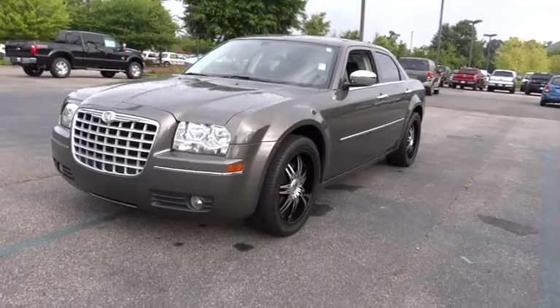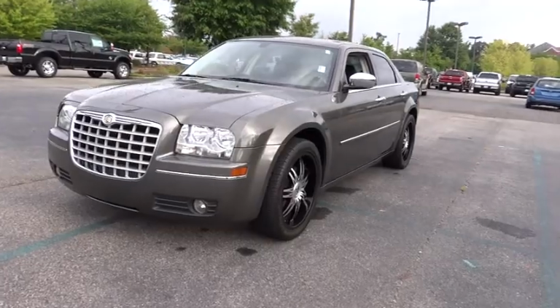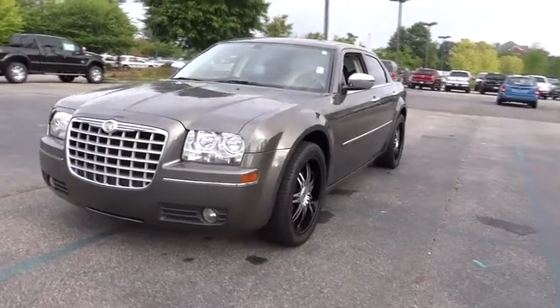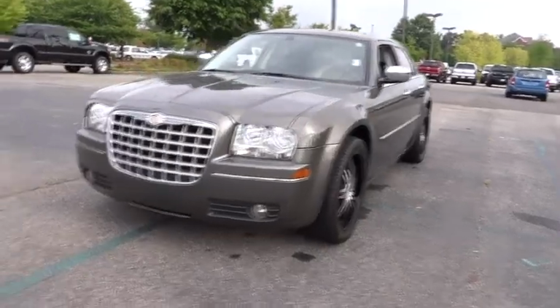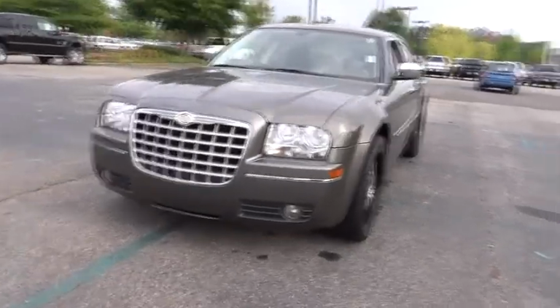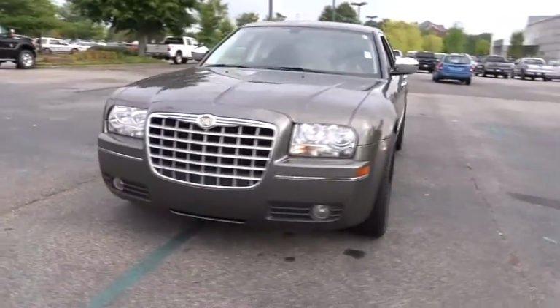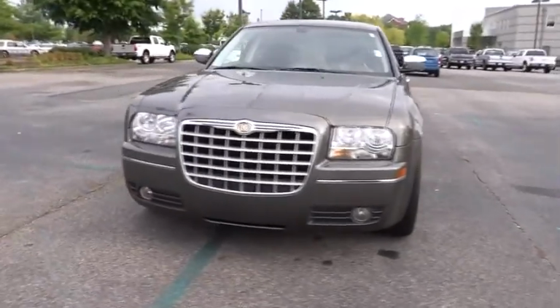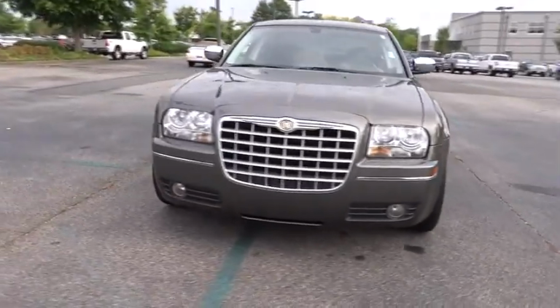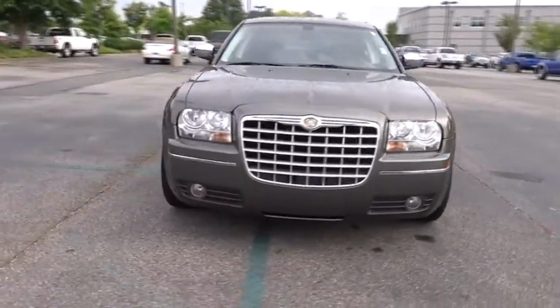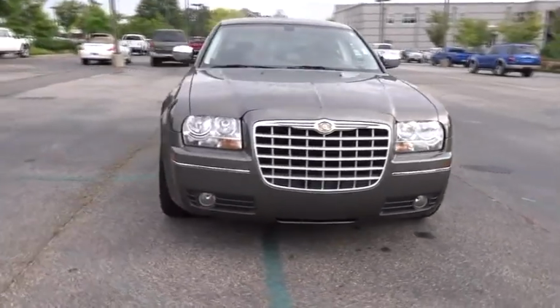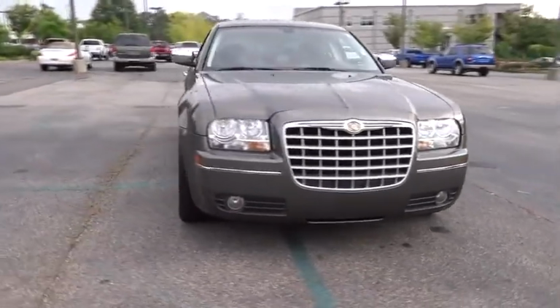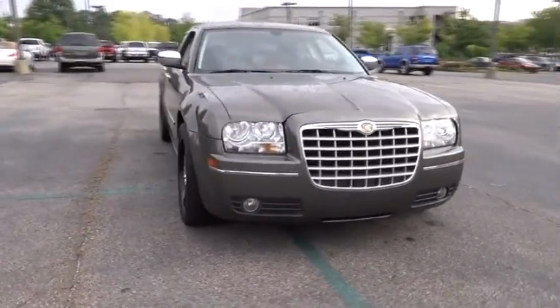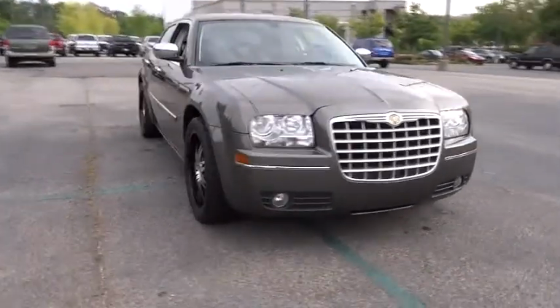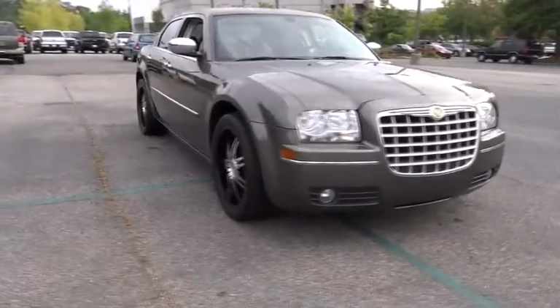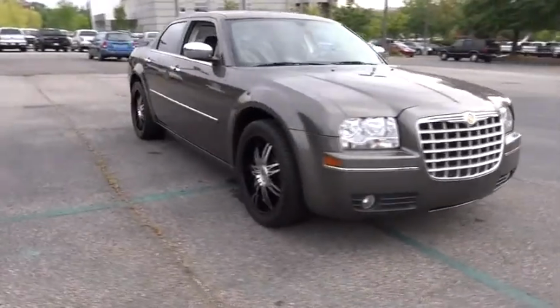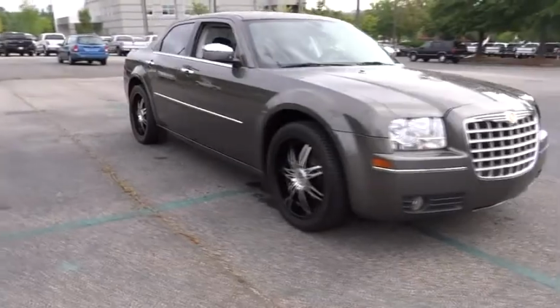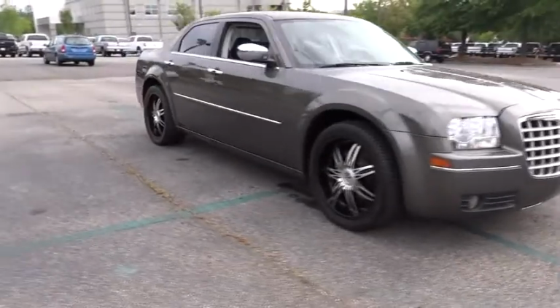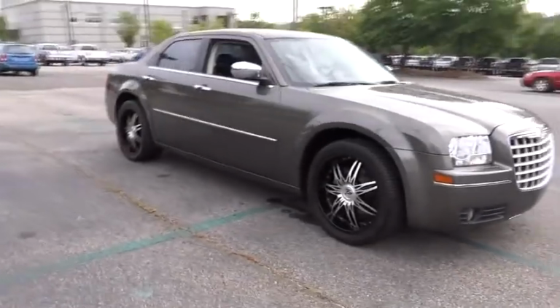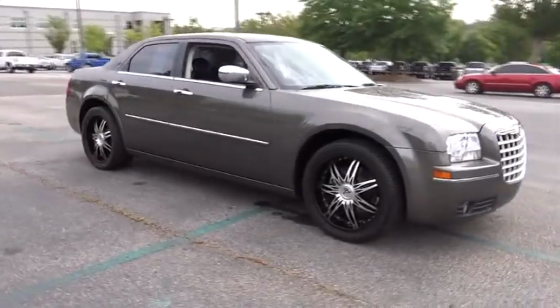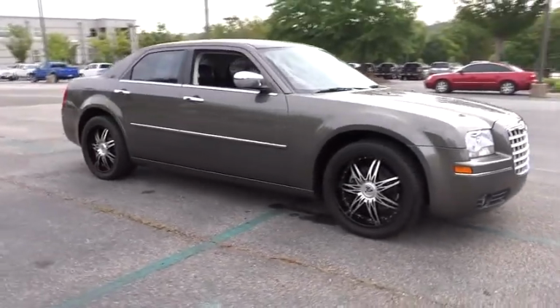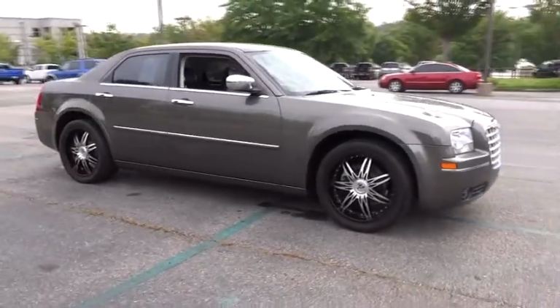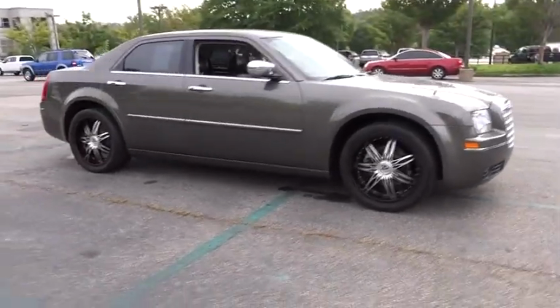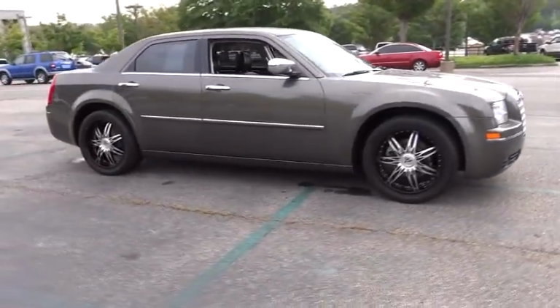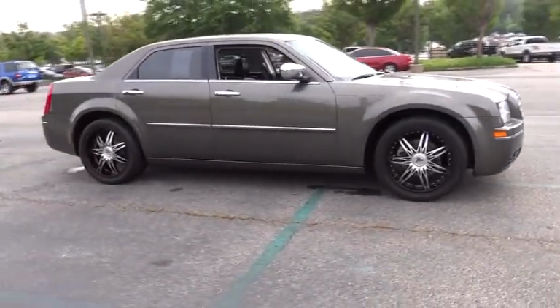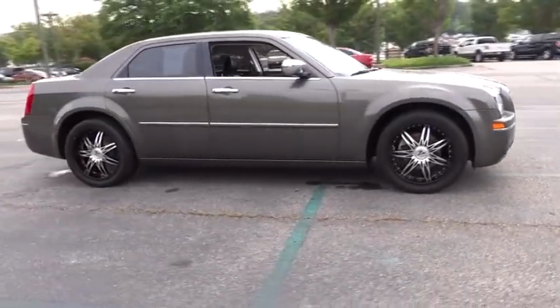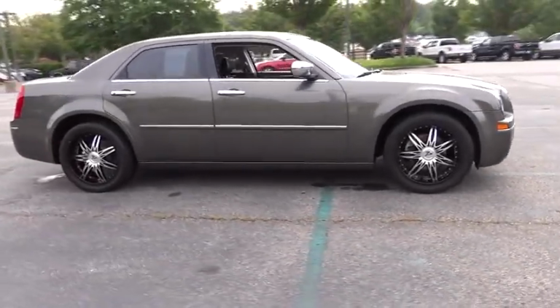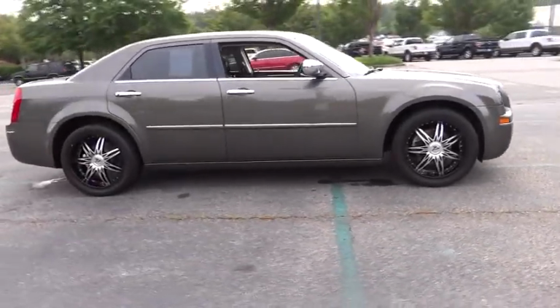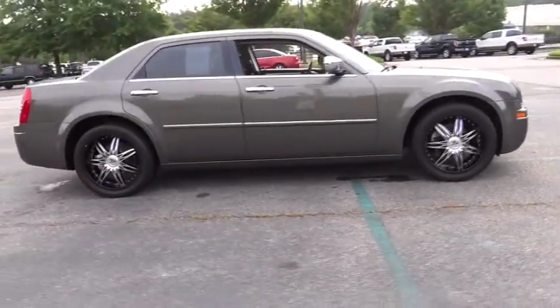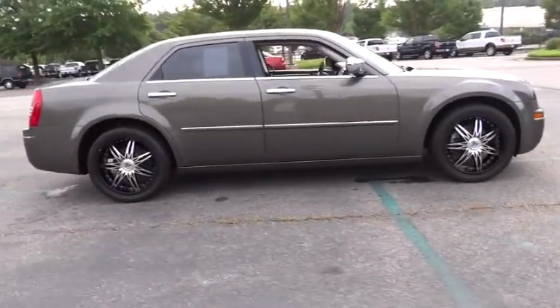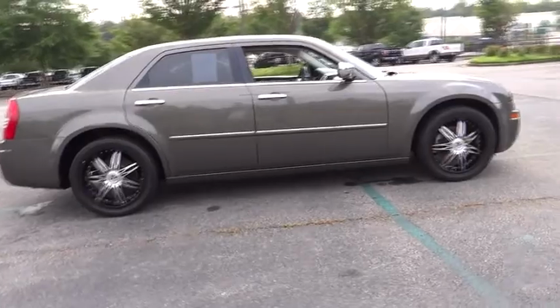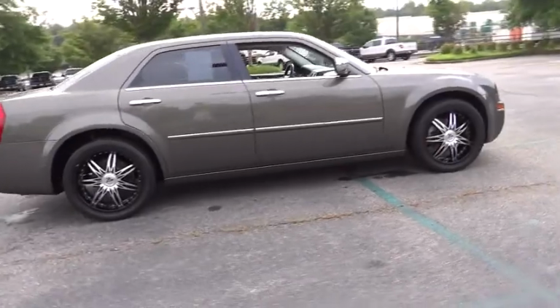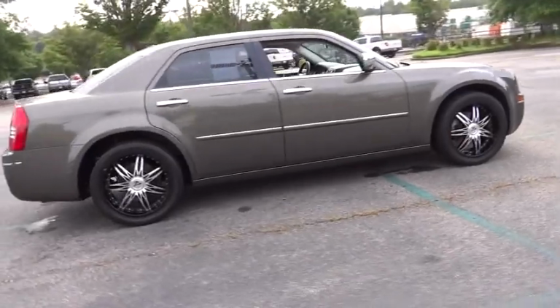The 2010 300. The Chrysler 300 combines sport and luxury in one unique and powerful package. If you're looking for elegance and performance, the 300 delivers.